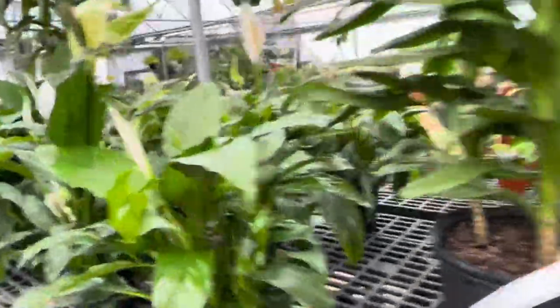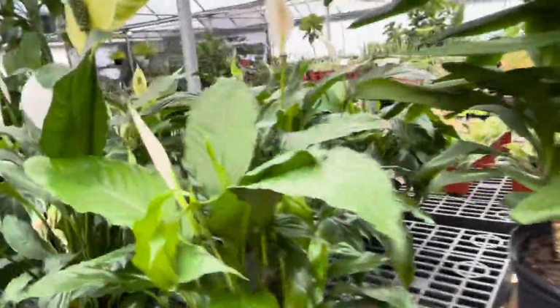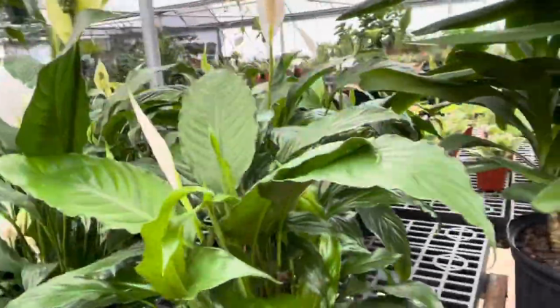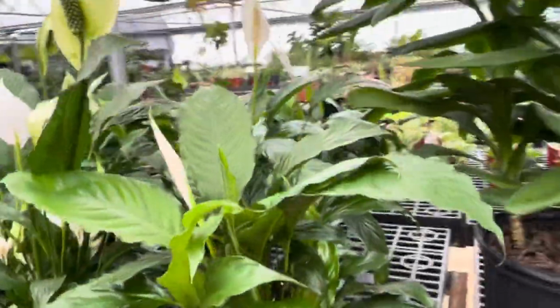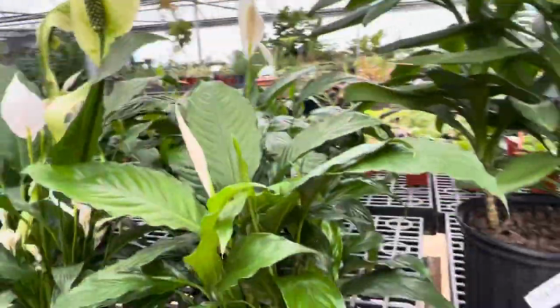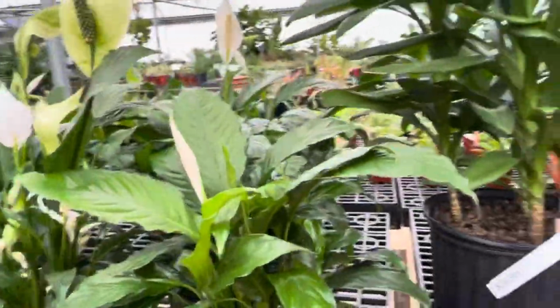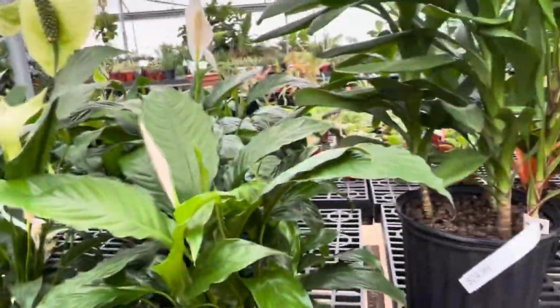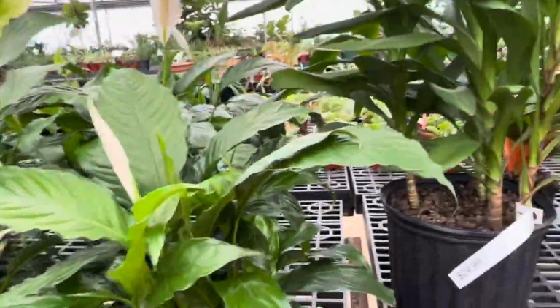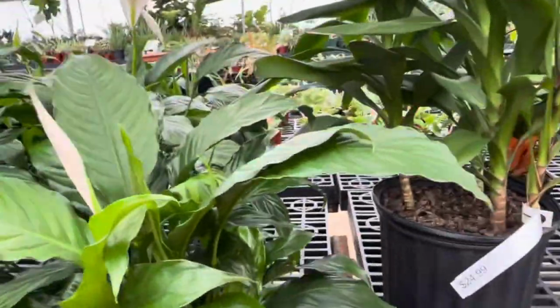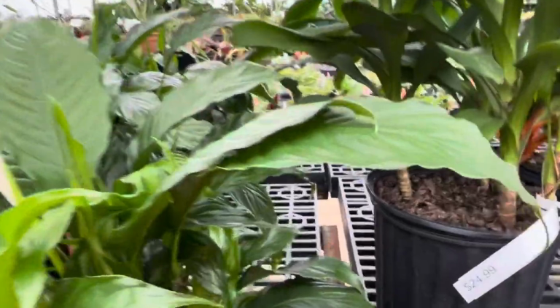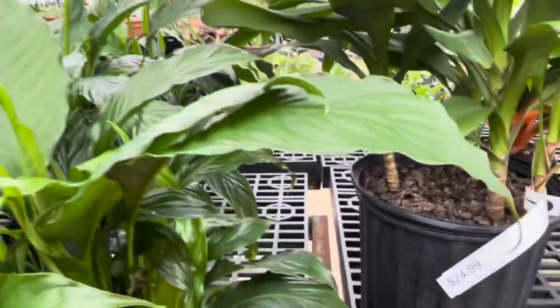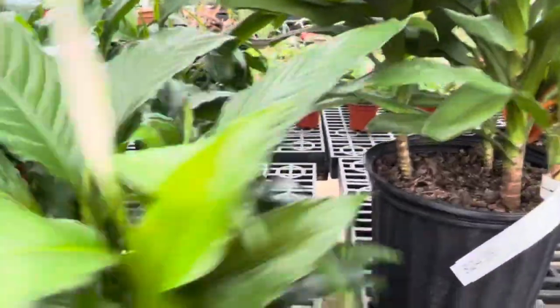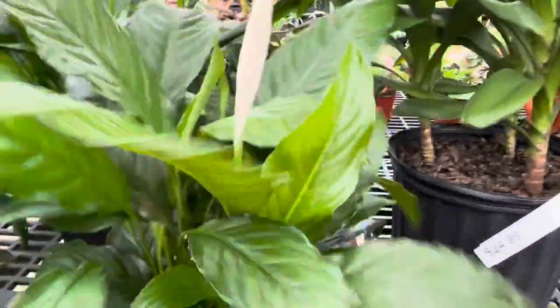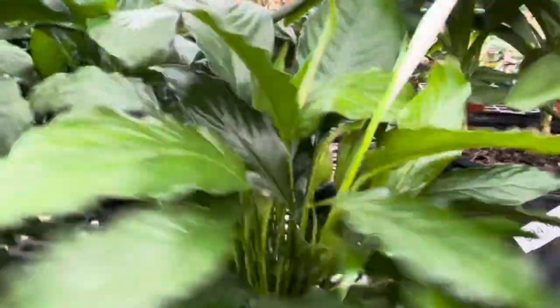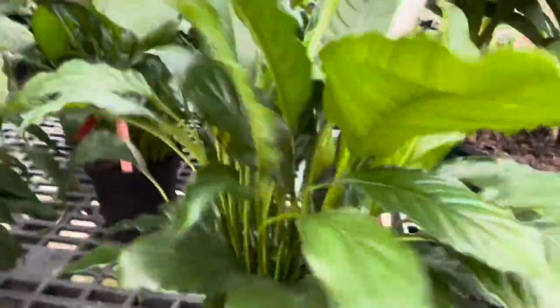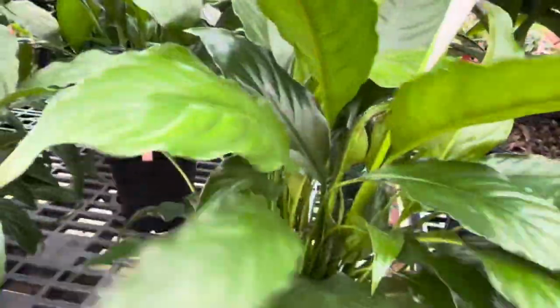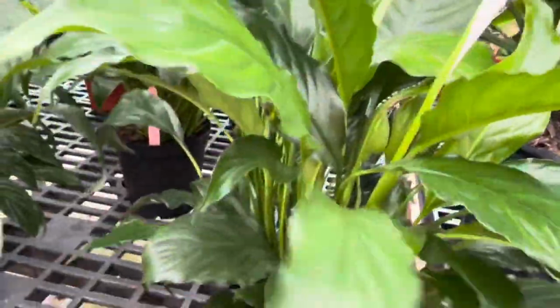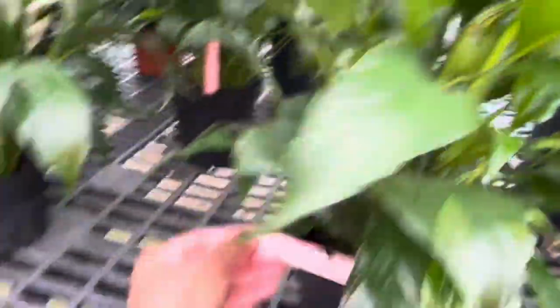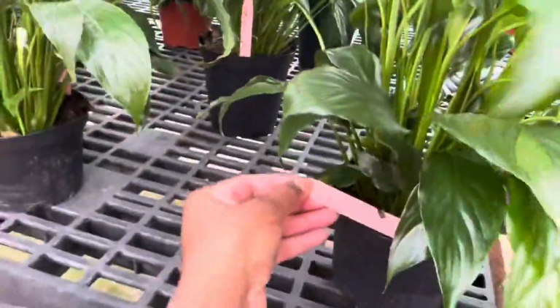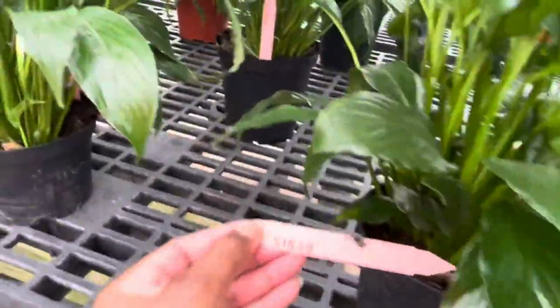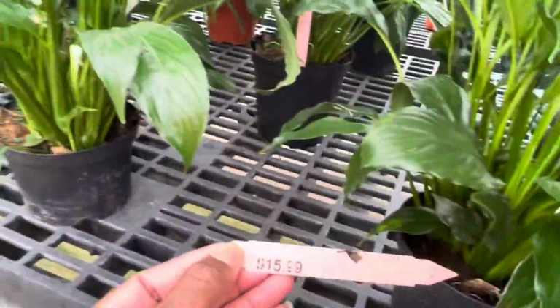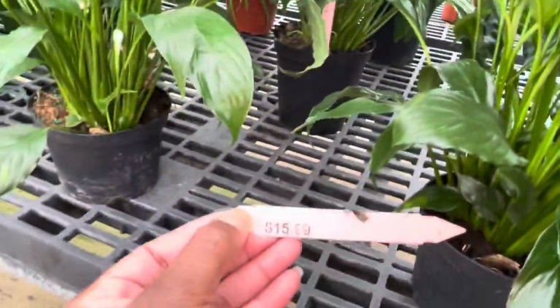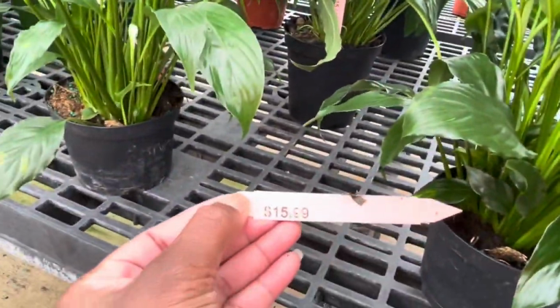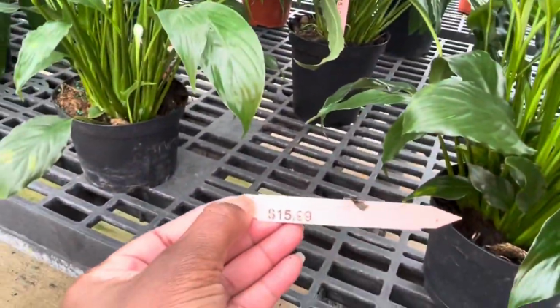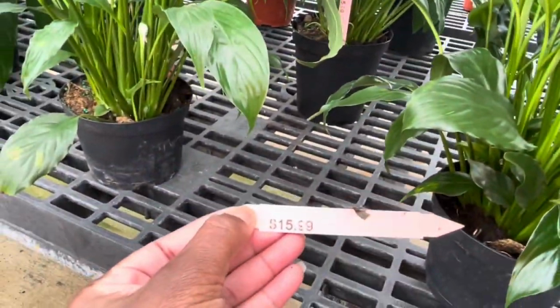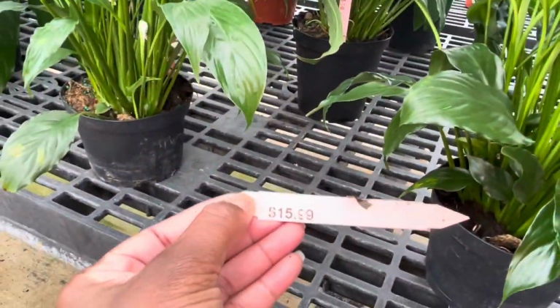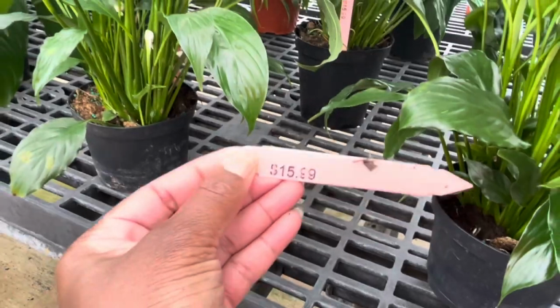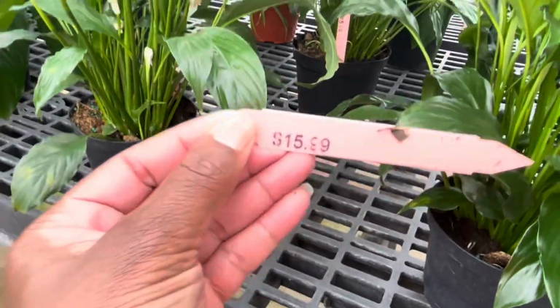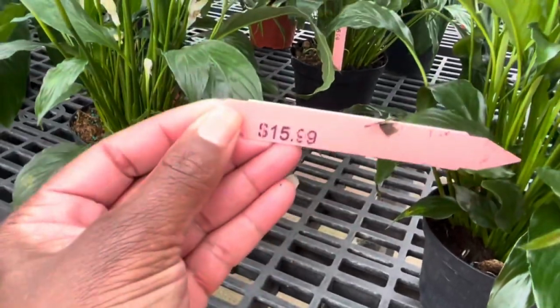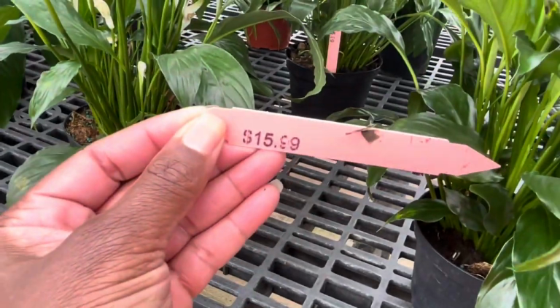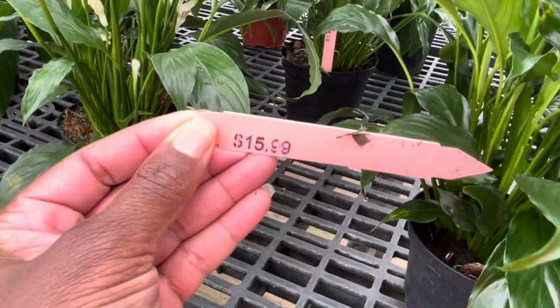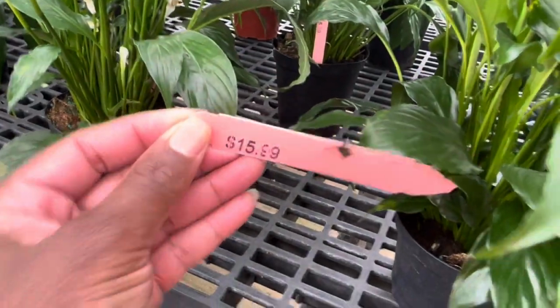Of course, here's my favorite plant — peace lily. How much is it running? It's $15.99.